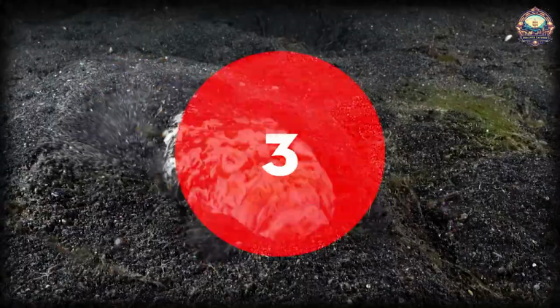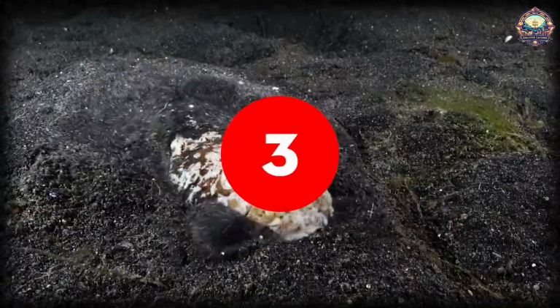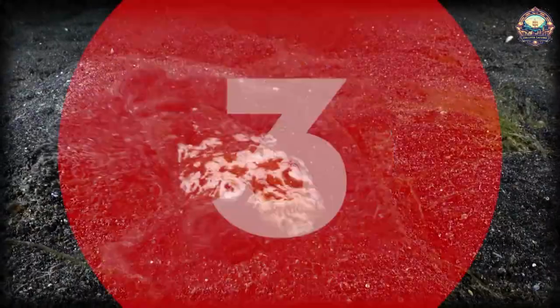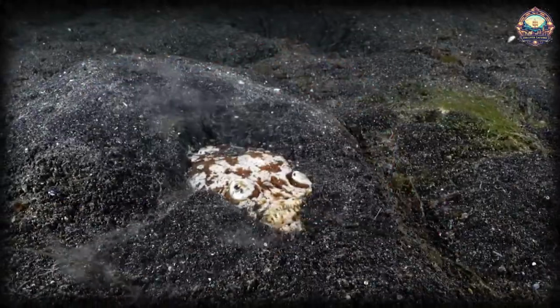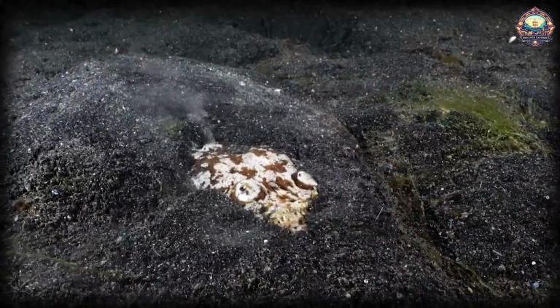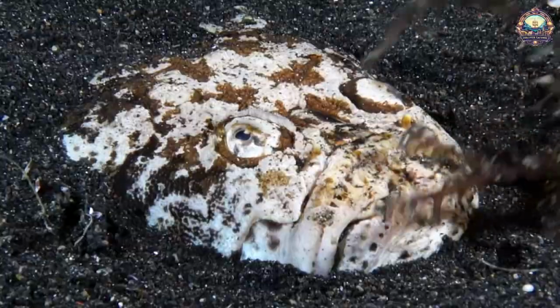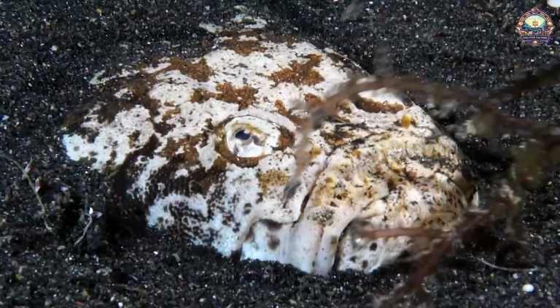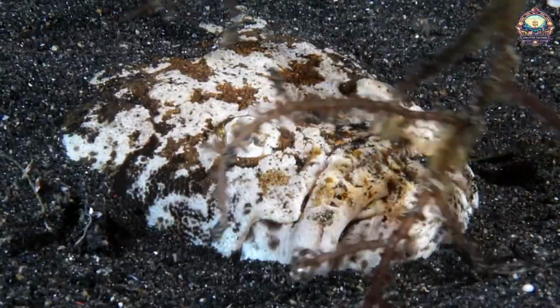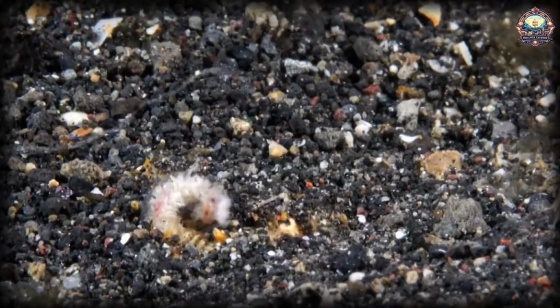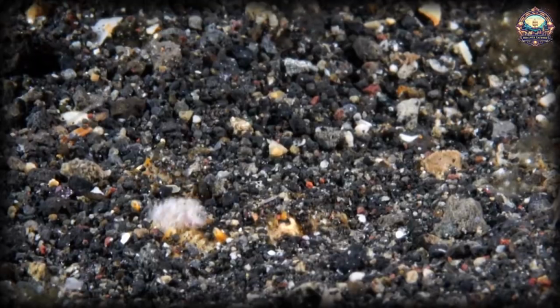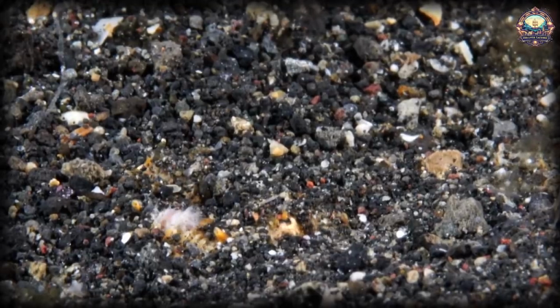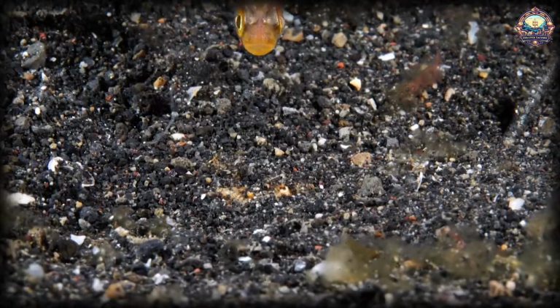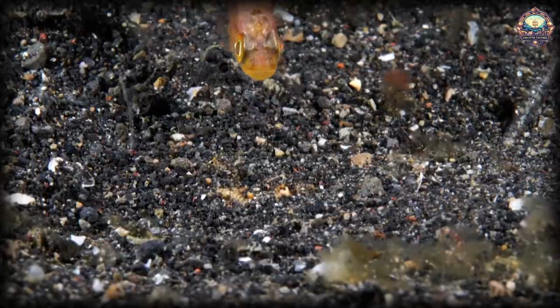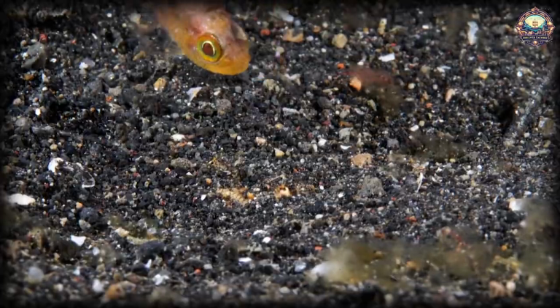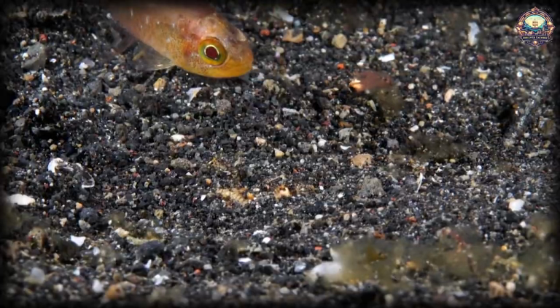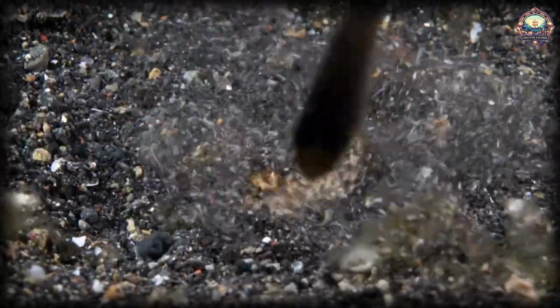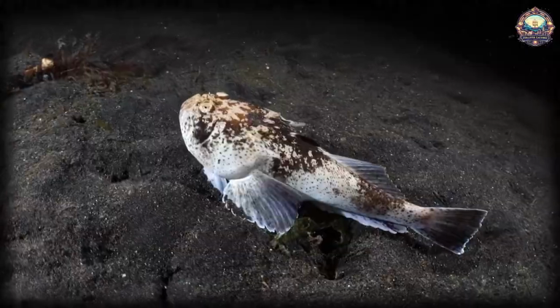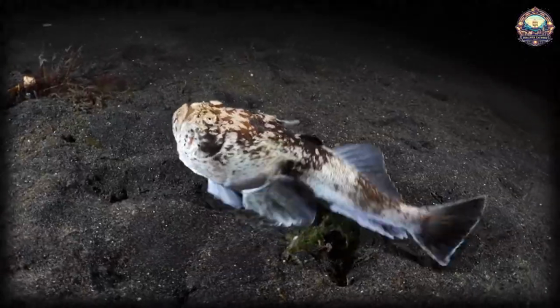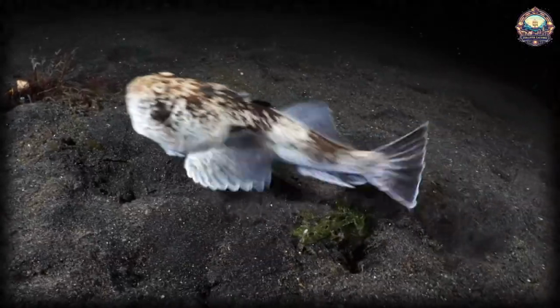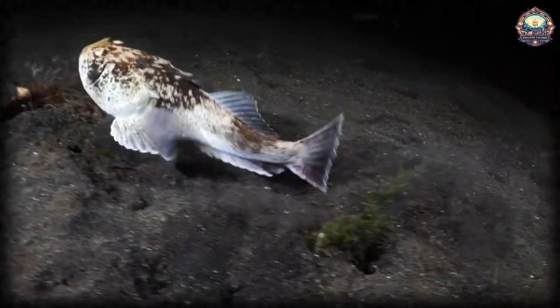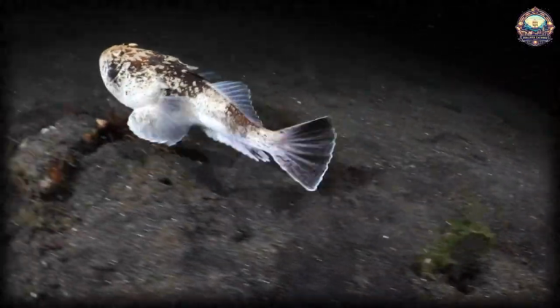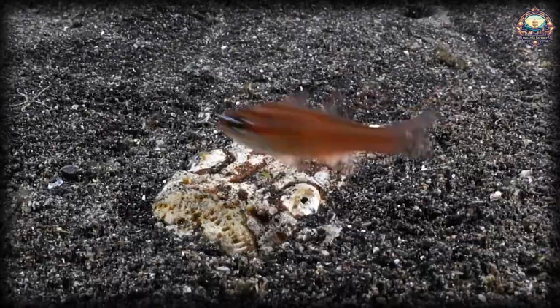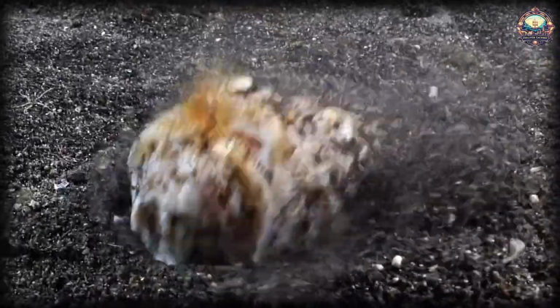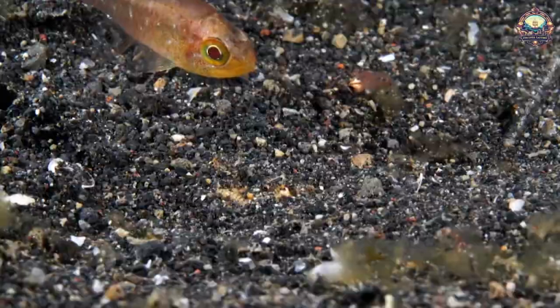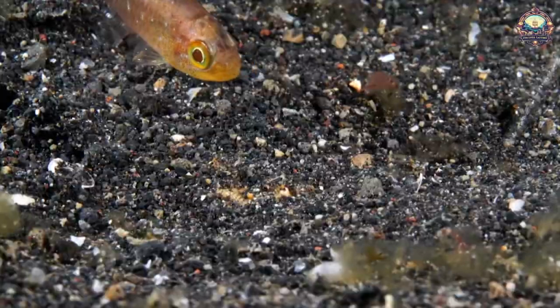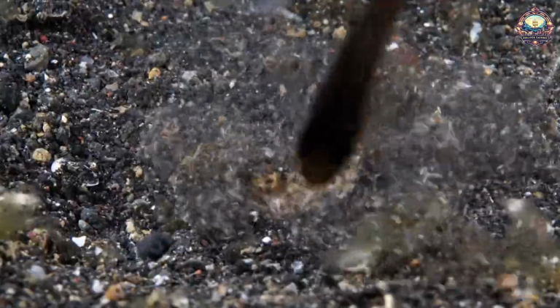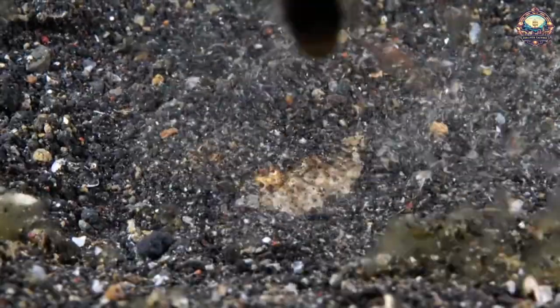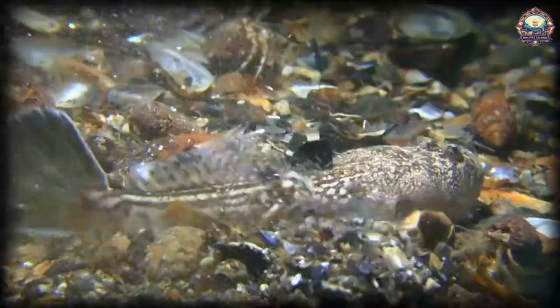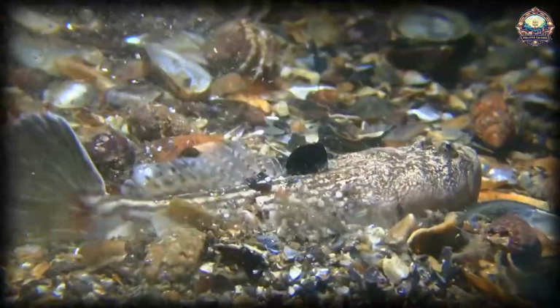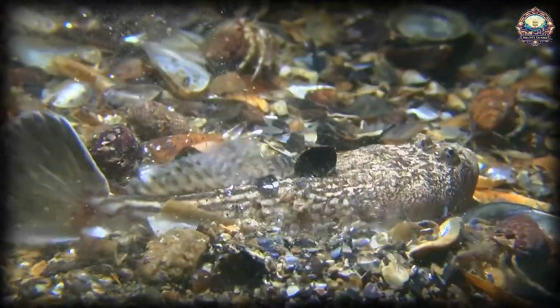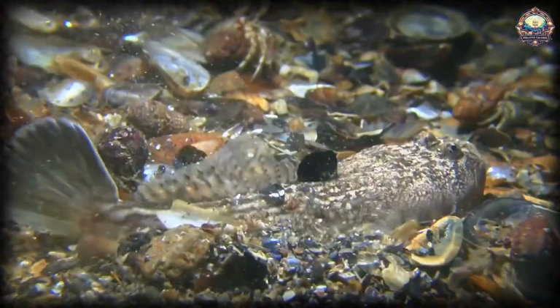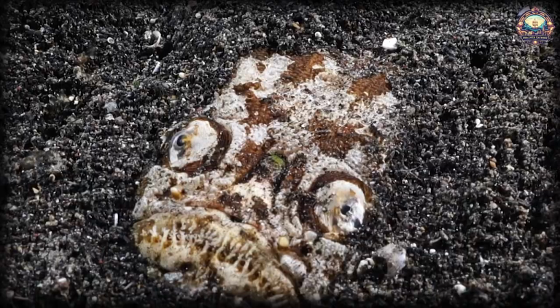3. Stargazers. These little-known spiny fish have peepers that pack a punch. The stargazer has modified eye muscles that give off an electric current, essentially shocking and immobilizing his prey. It helps fend off predators too.